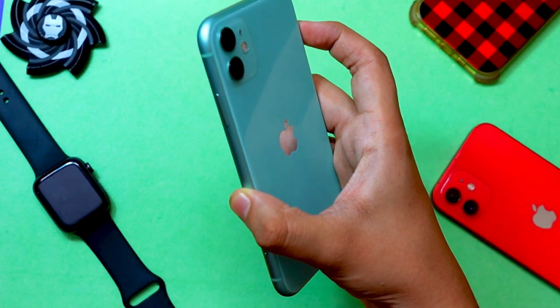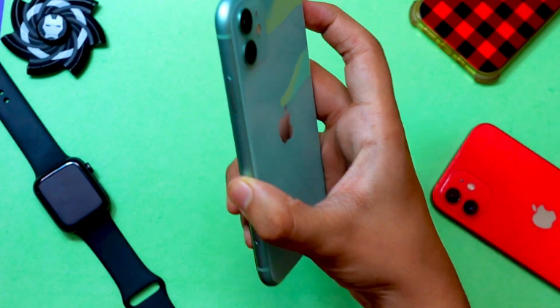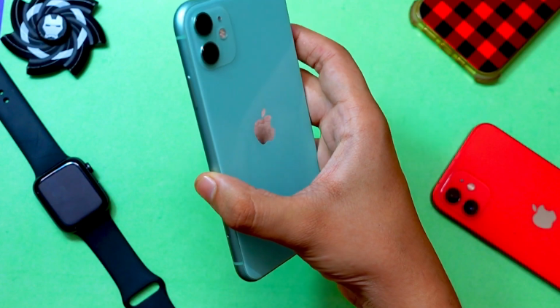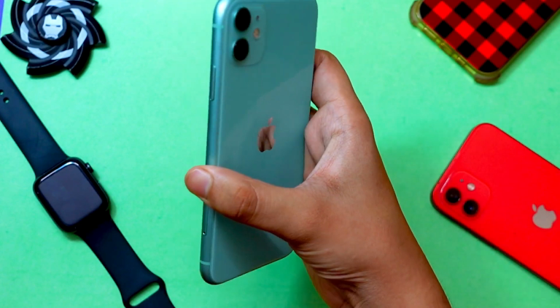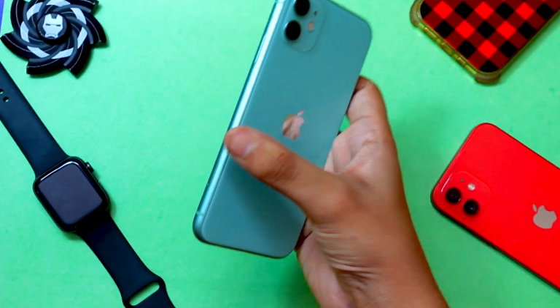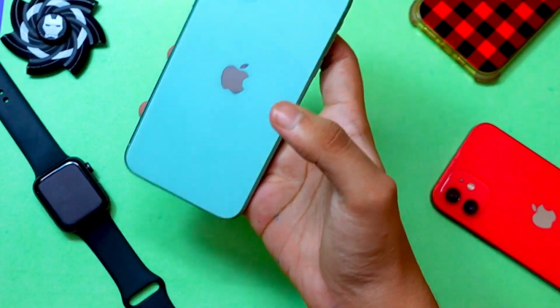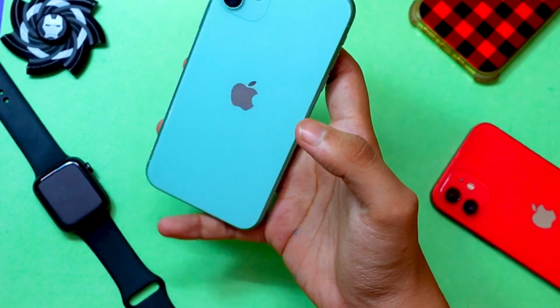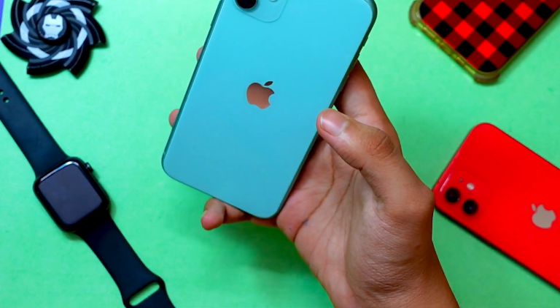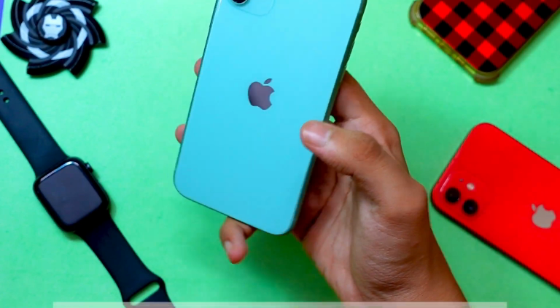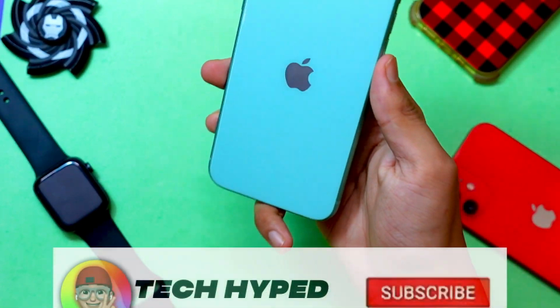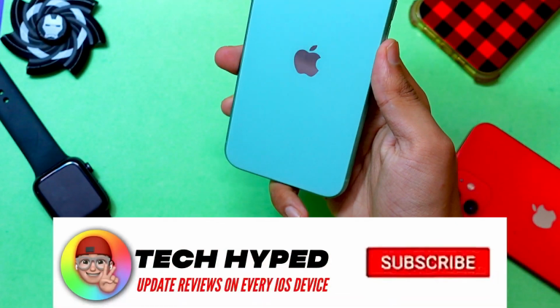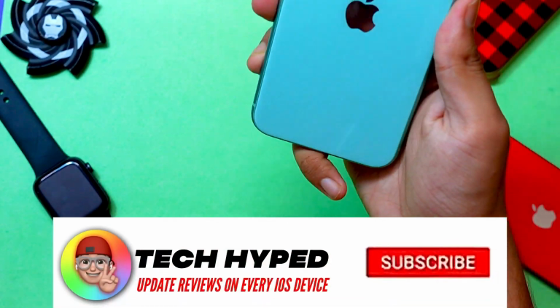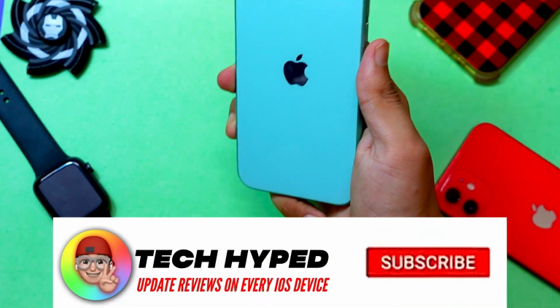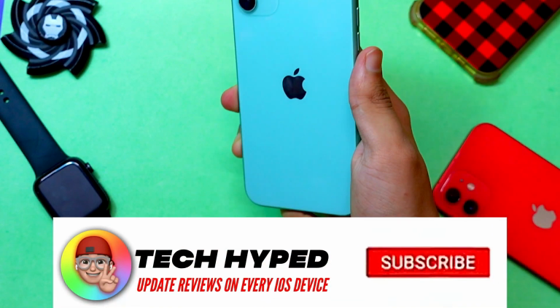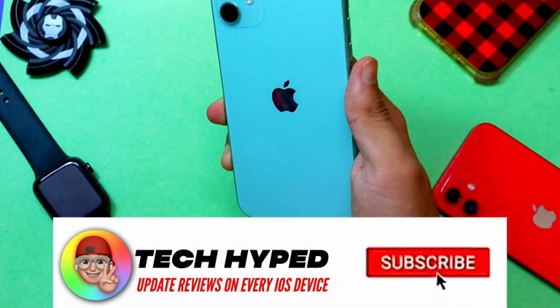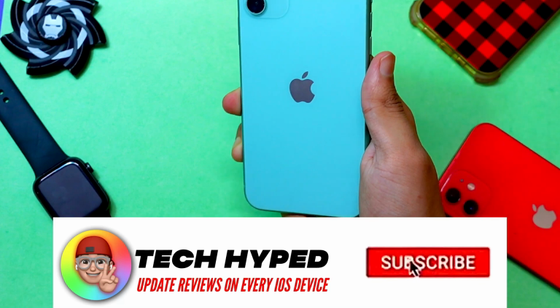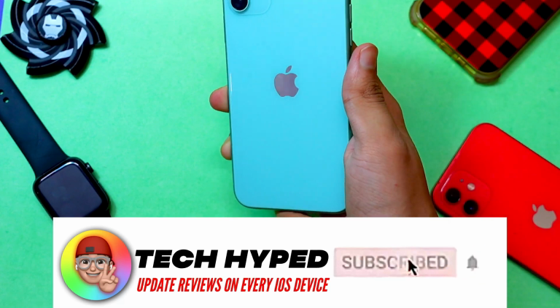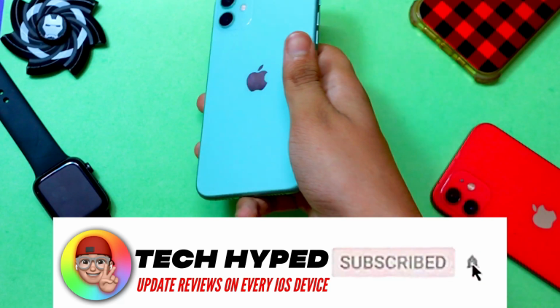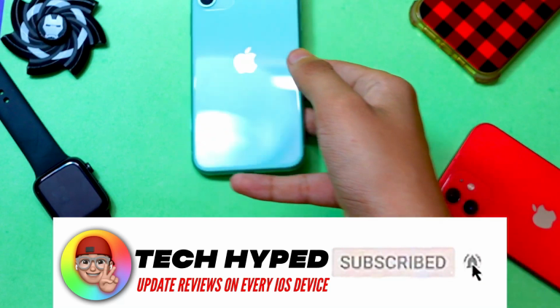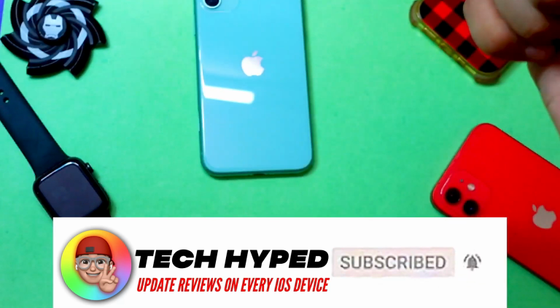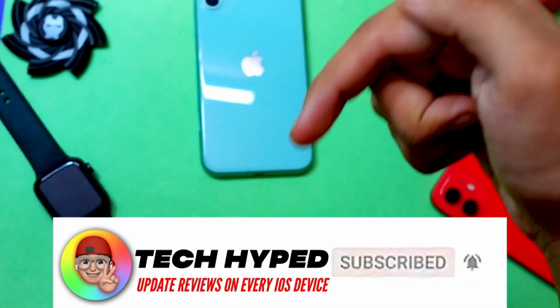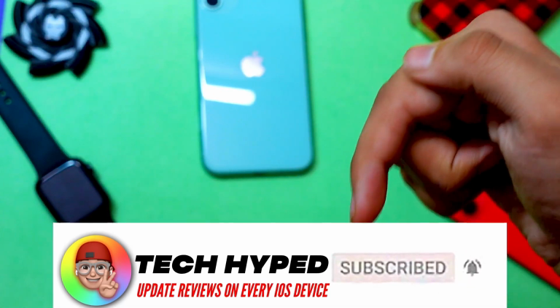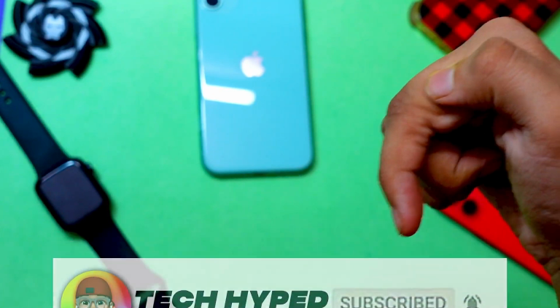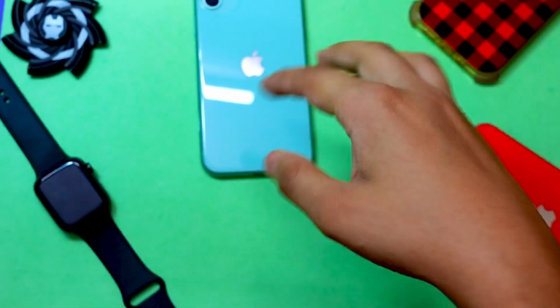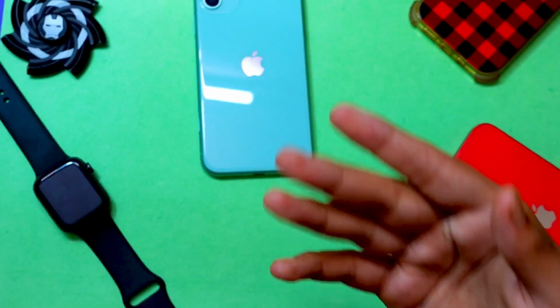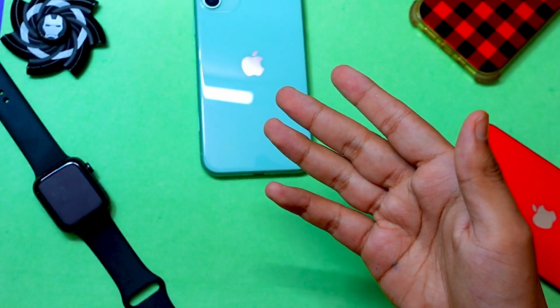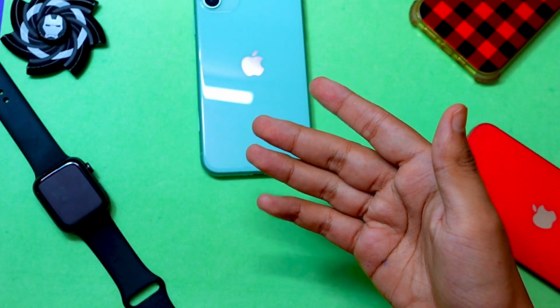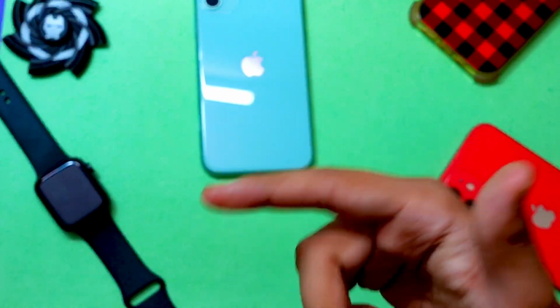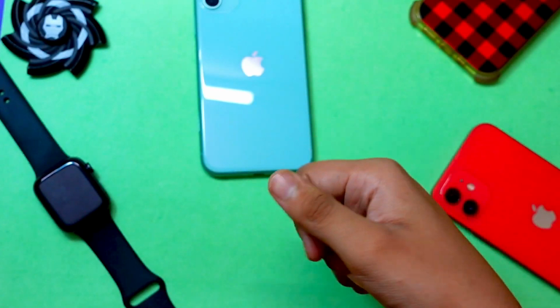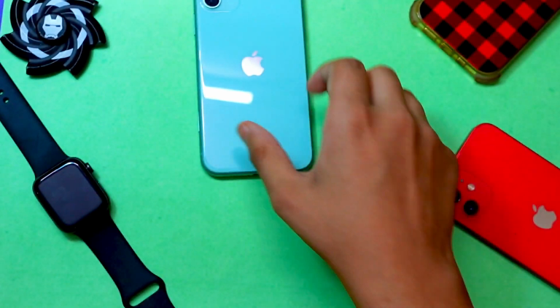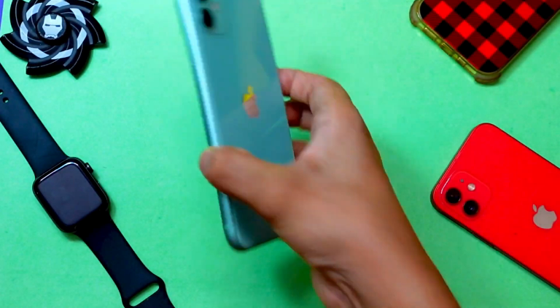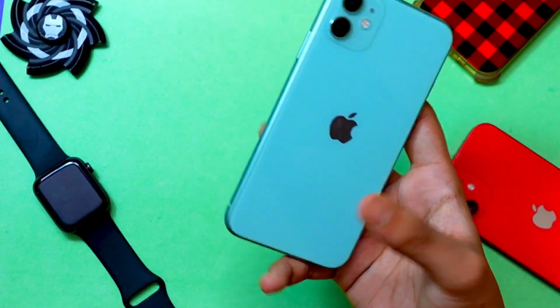I do these types of videos almost daily, so if you tend to like these kind of videos consider clicking that subscribe button. Now let's proceed with the iPhone 11 review.